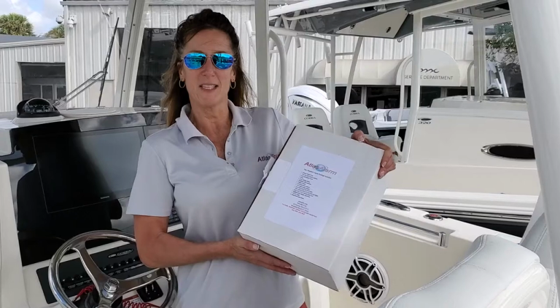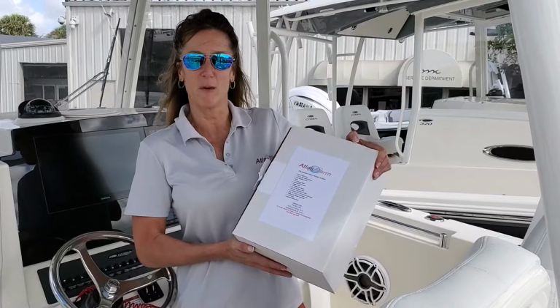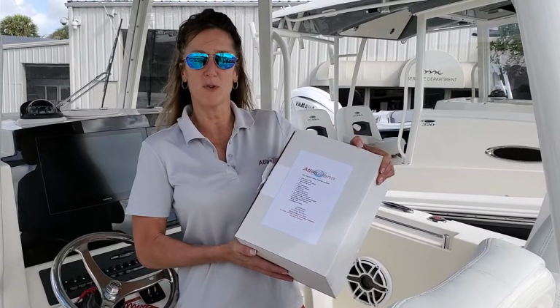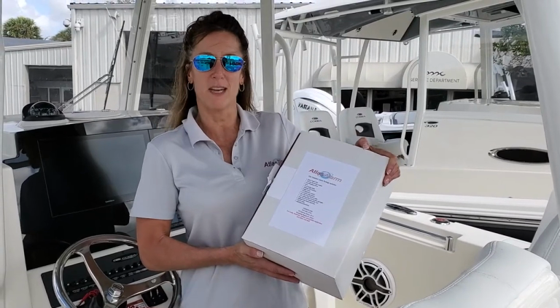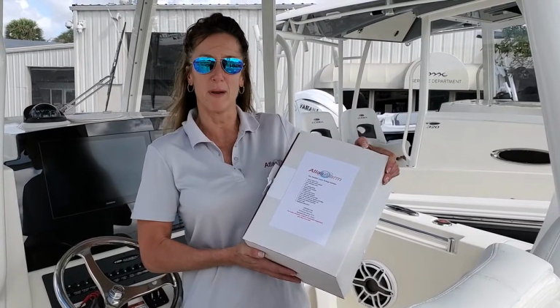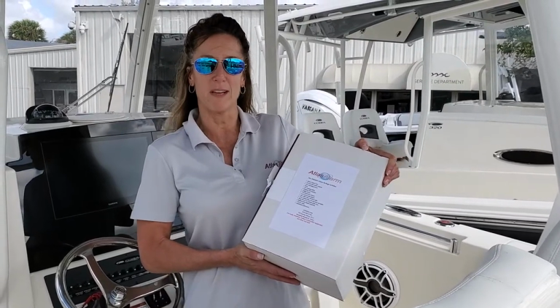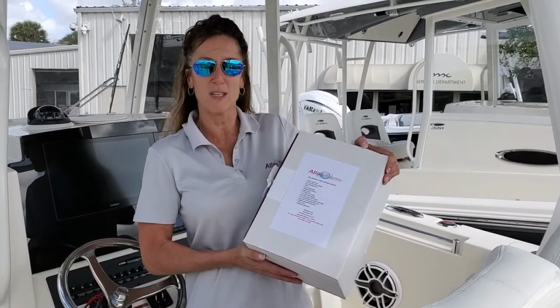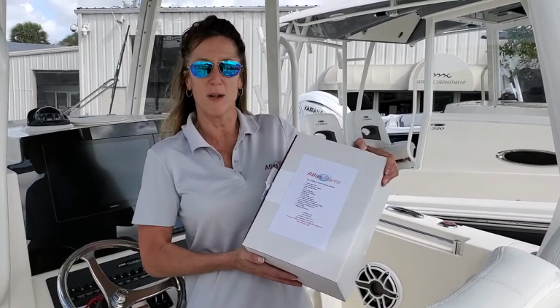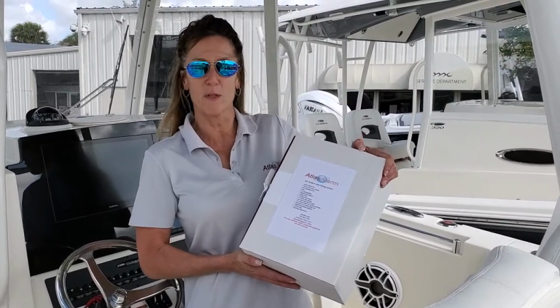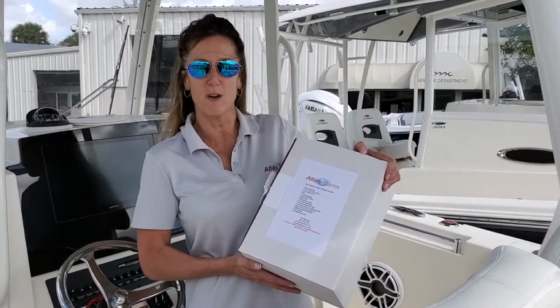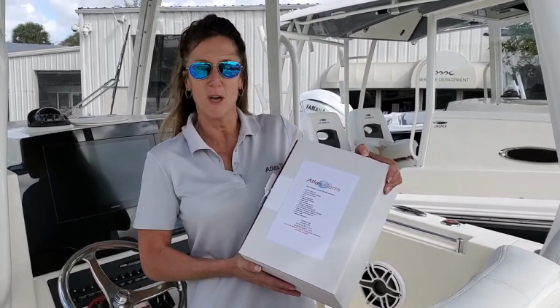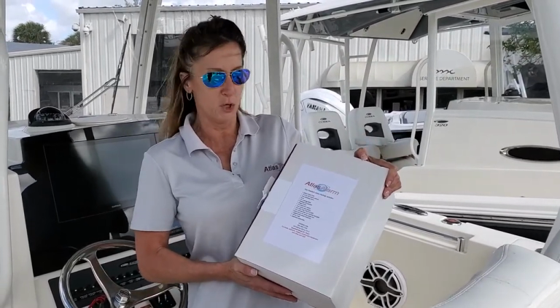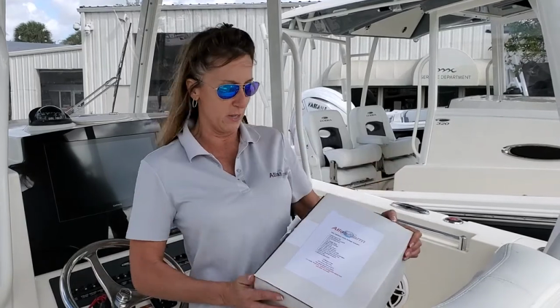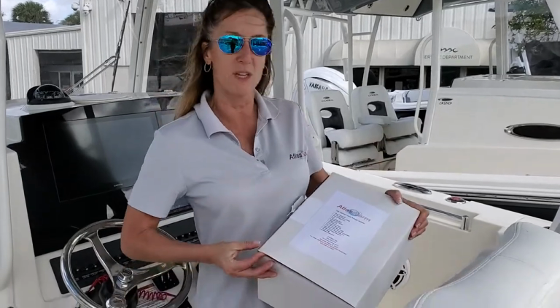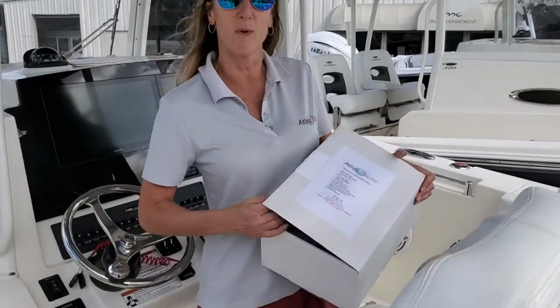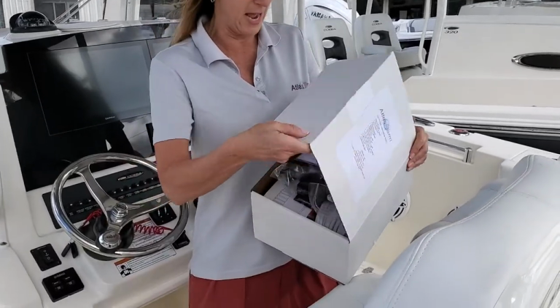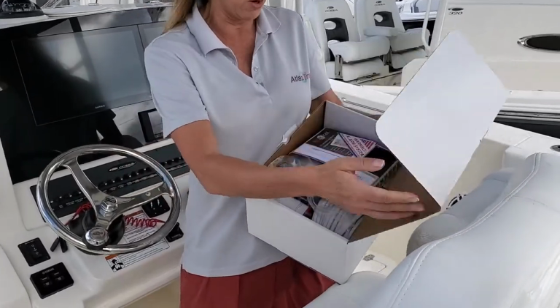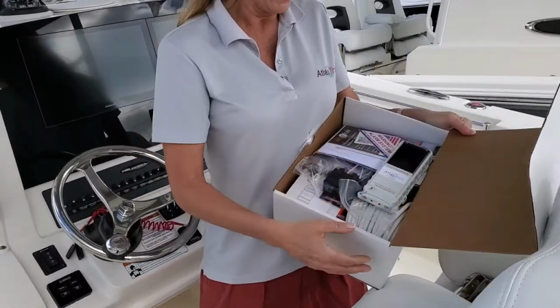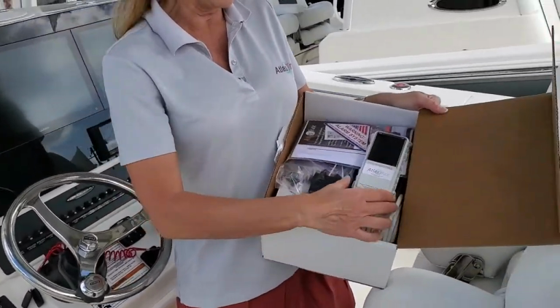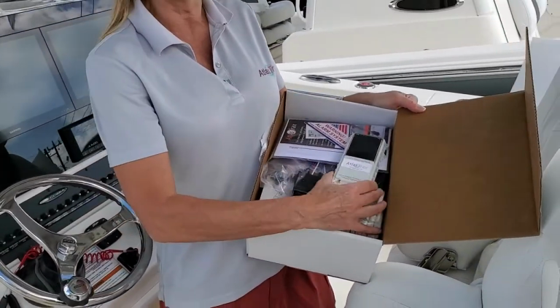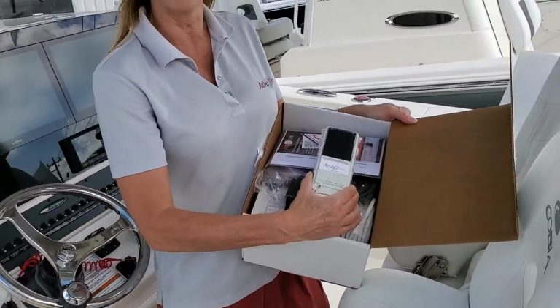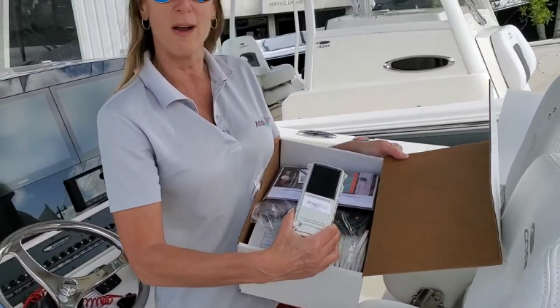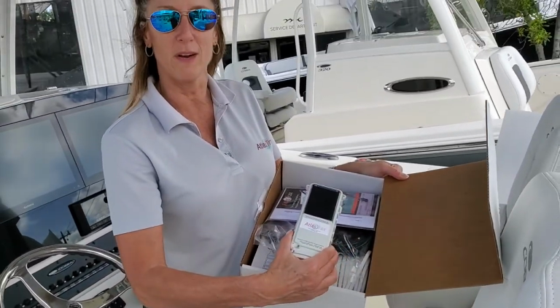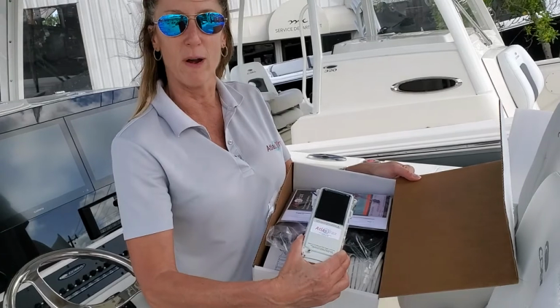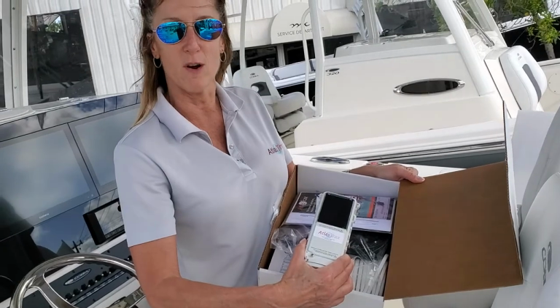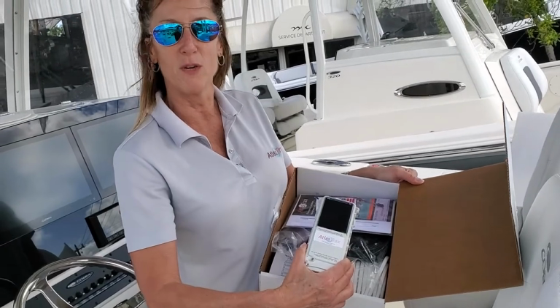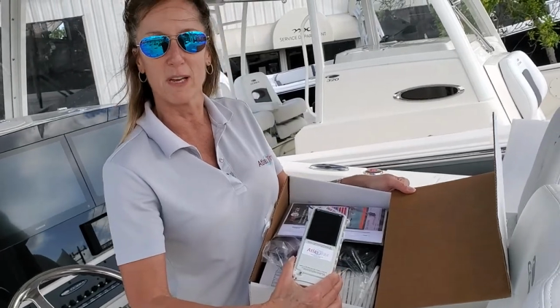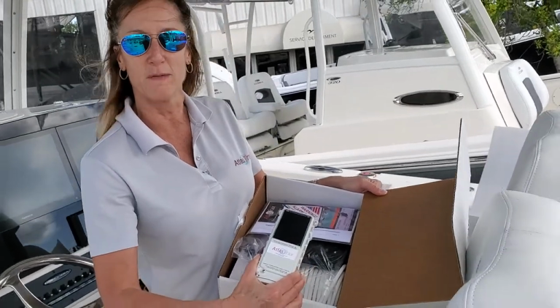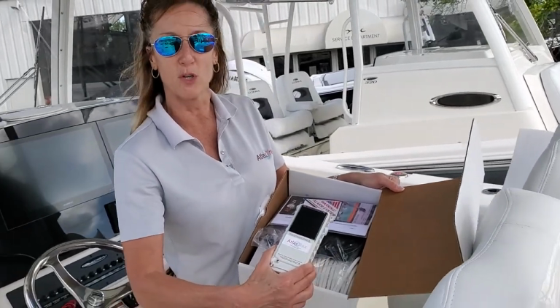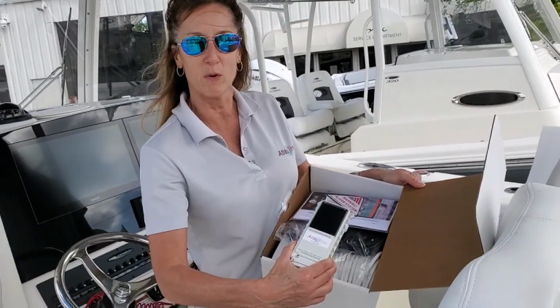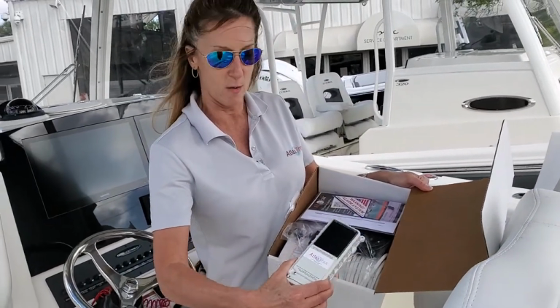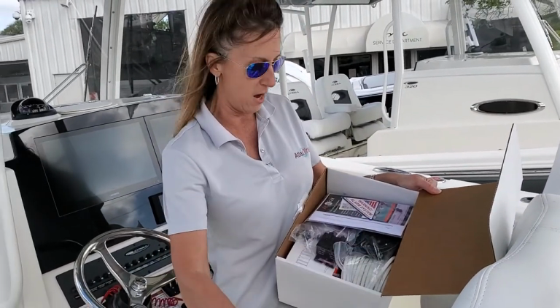This is Carolyn with Atlas Tracks. Today we're going to be installing an Atlas alarm on a 33-foot Conch. I want to show you quickly what comes in the kit when you get an Atlas alarm. First off, you have a GPS tracker that's going to integrate with the alarm and send you notifications if a door is opened or the alarm is set off.